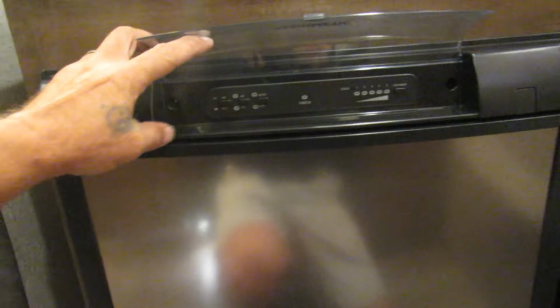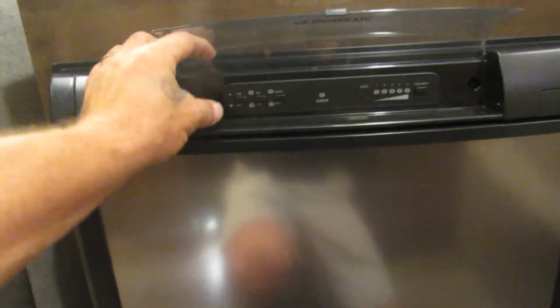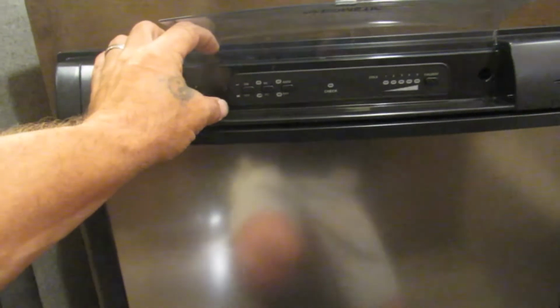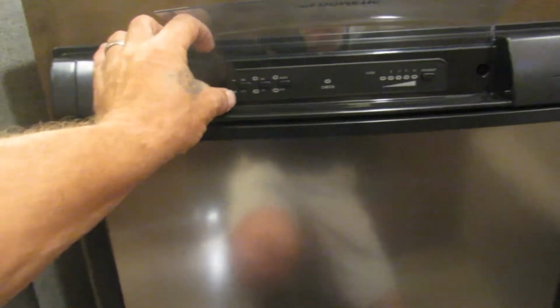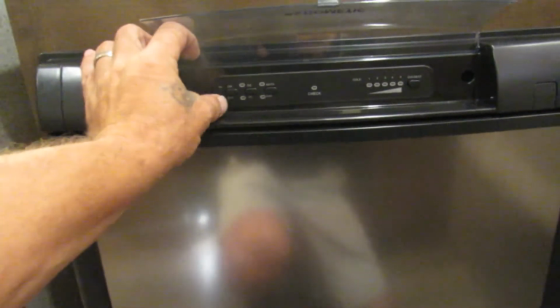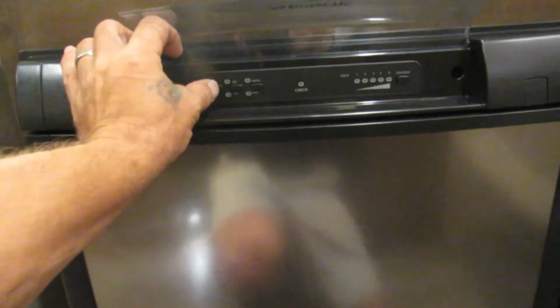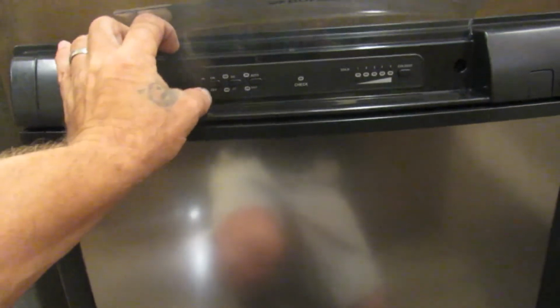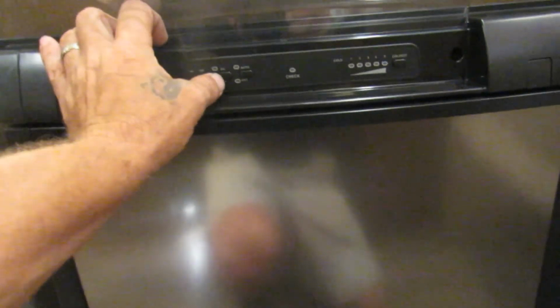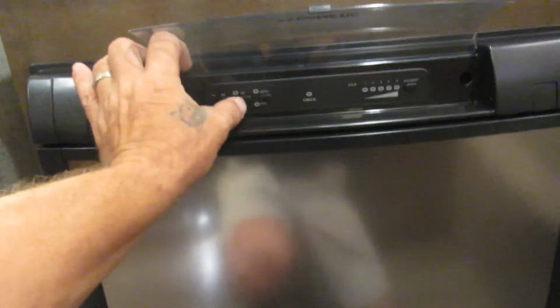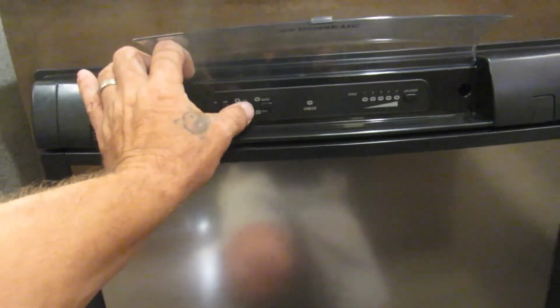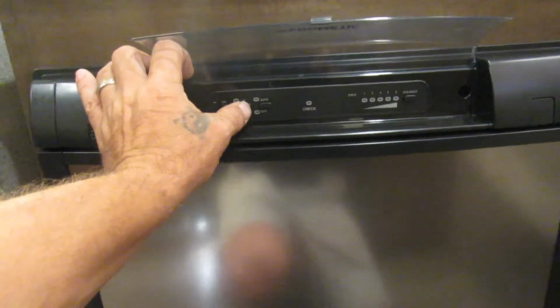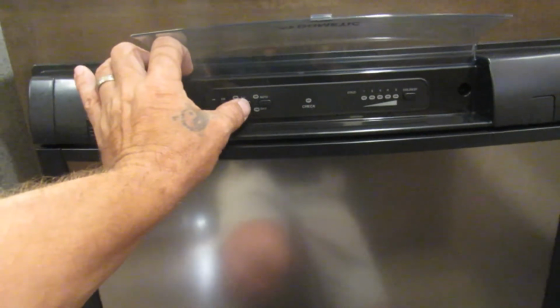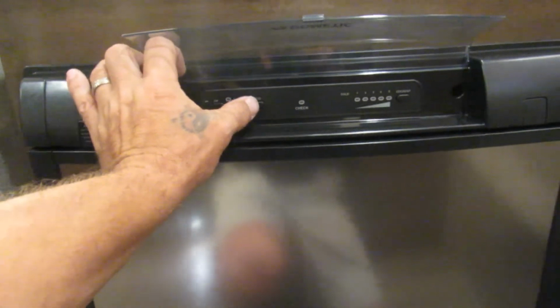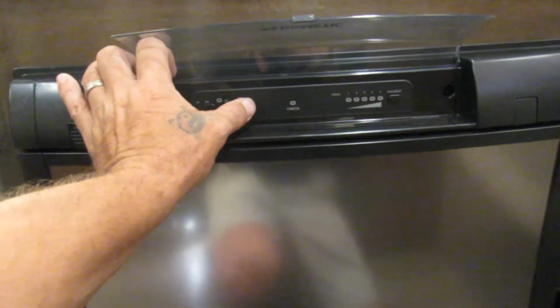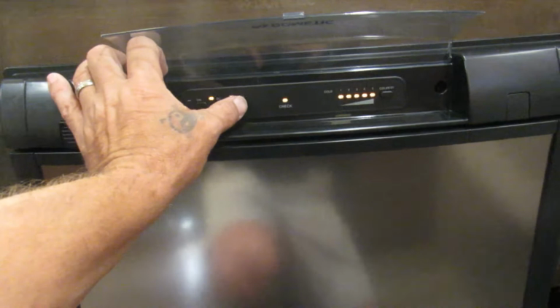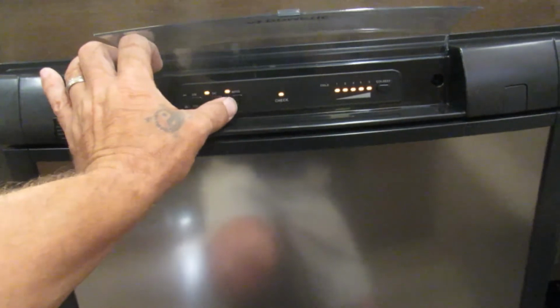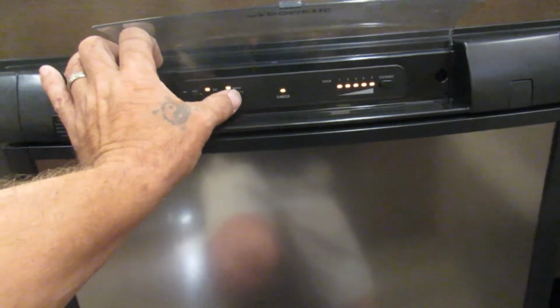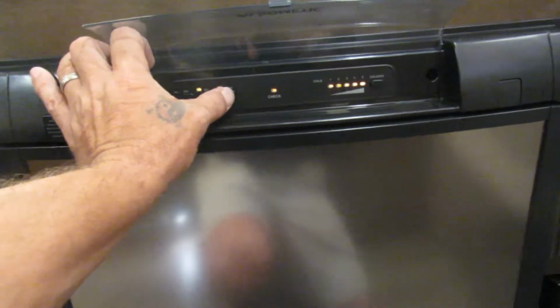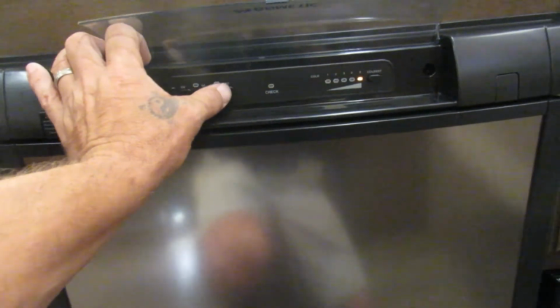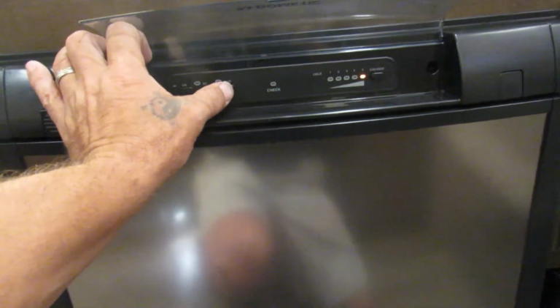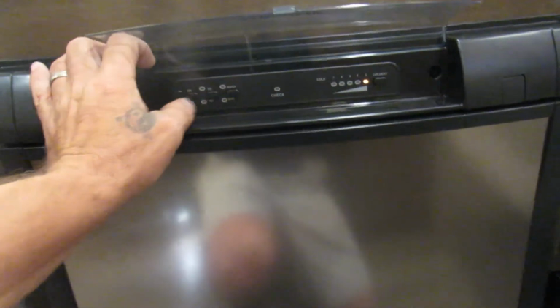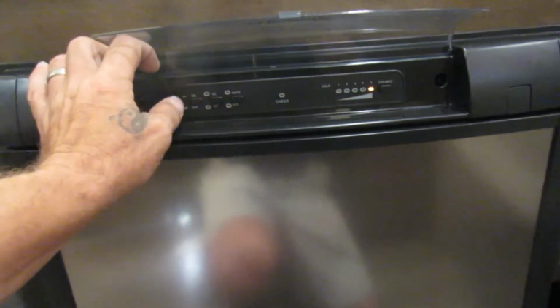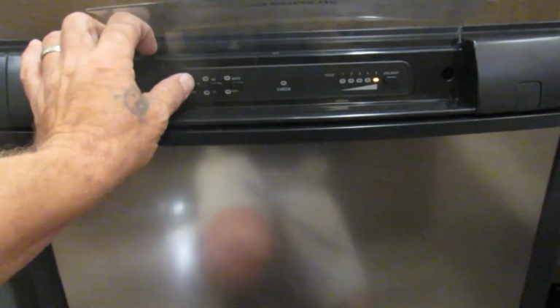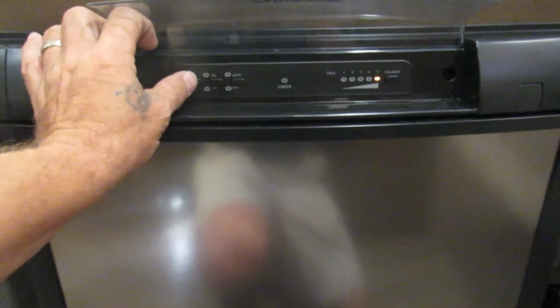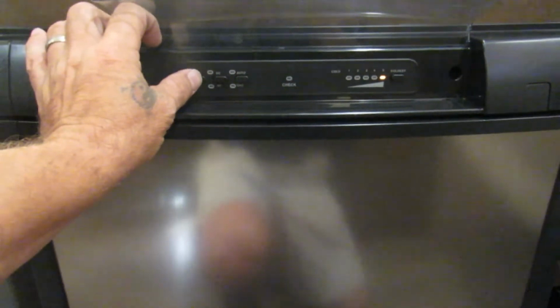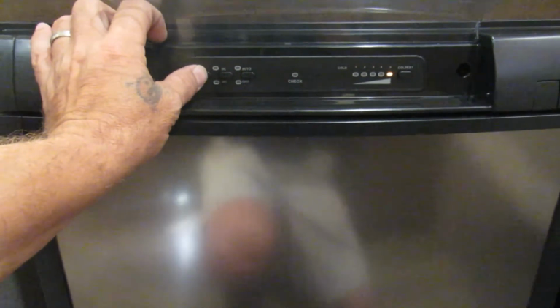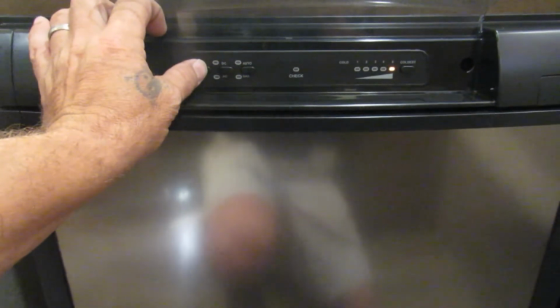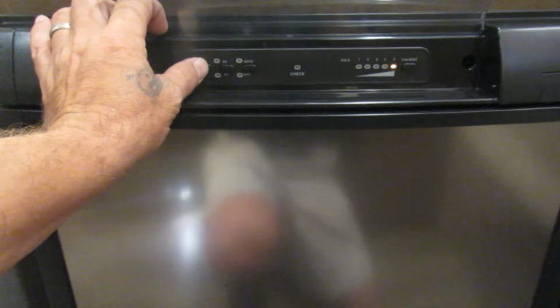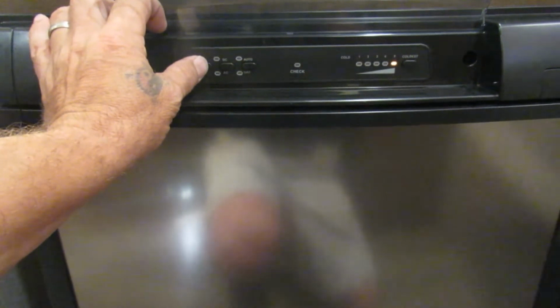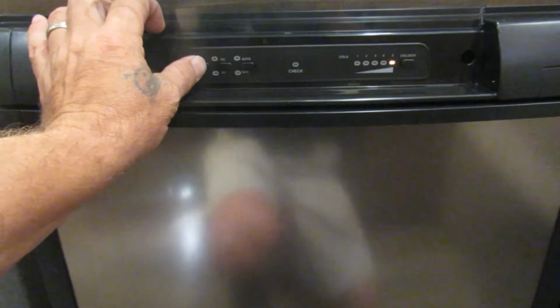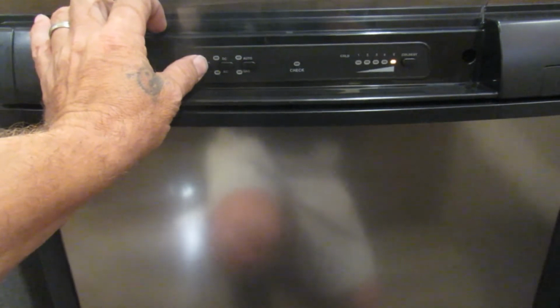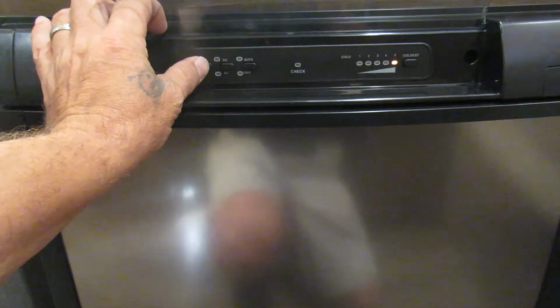Here's your Dometic fridge — three-way. Turn it on: electricity, gas, or set it on auto. As soon as you plug in, it runs on gas, but as soon as you plug in to shore power it becomes electric.